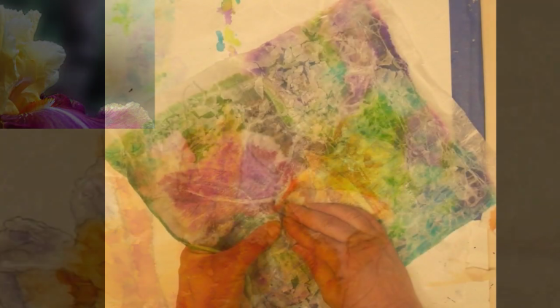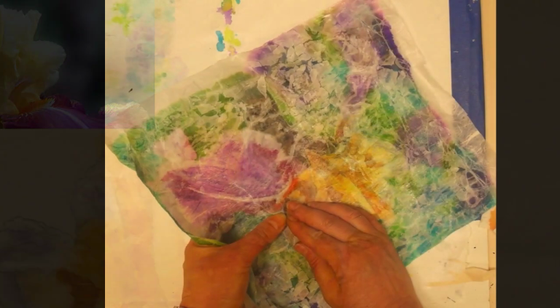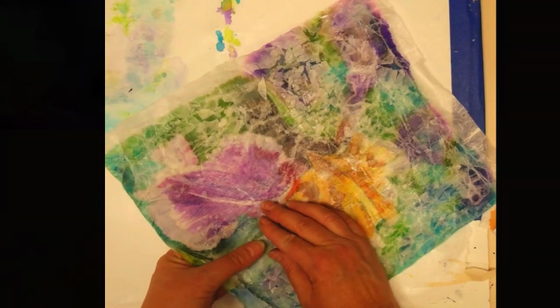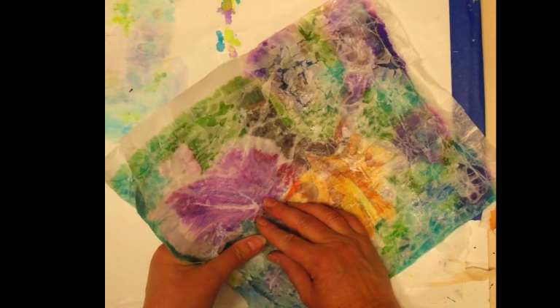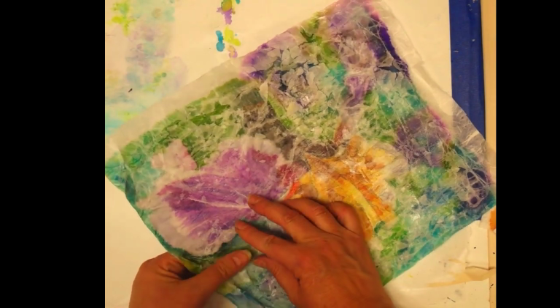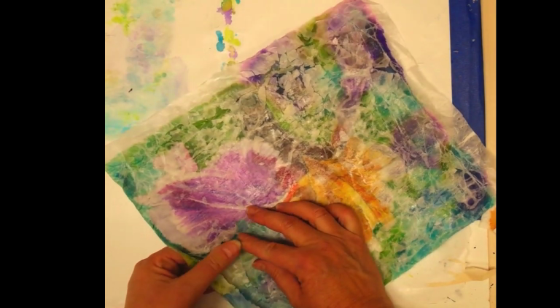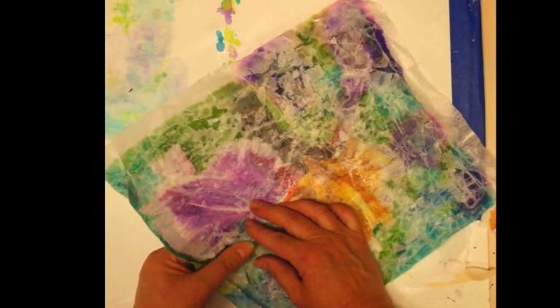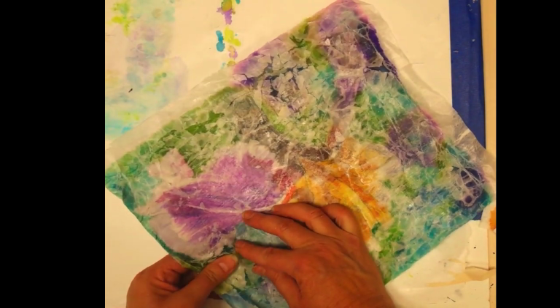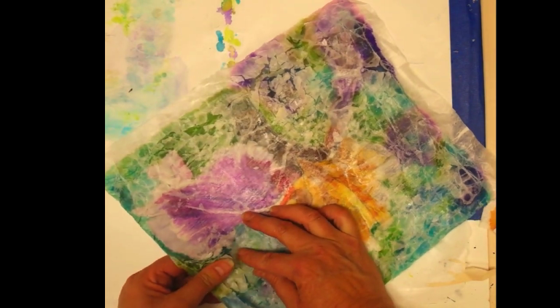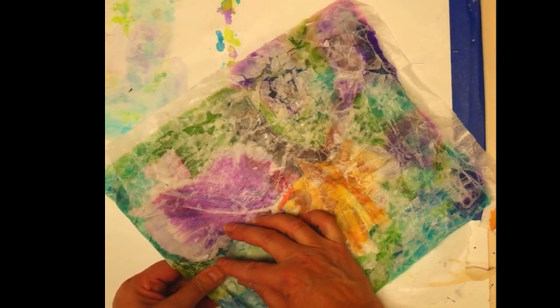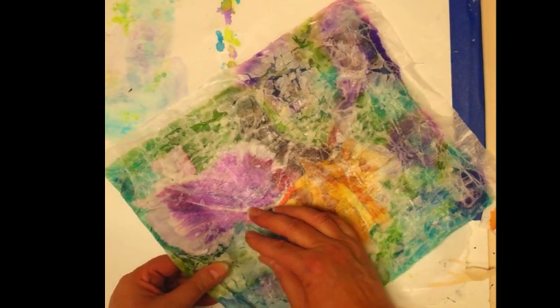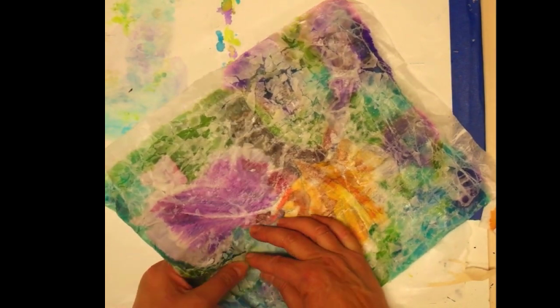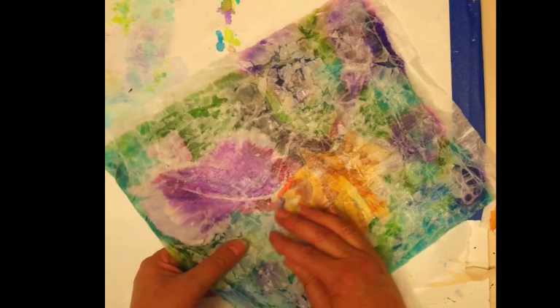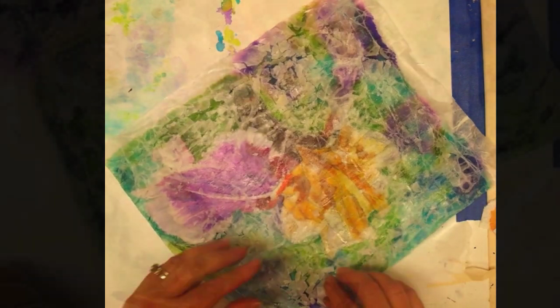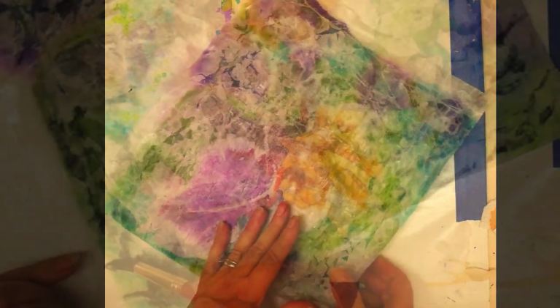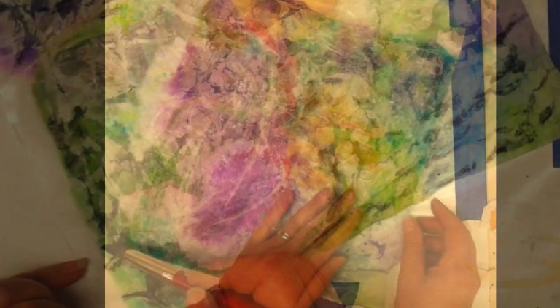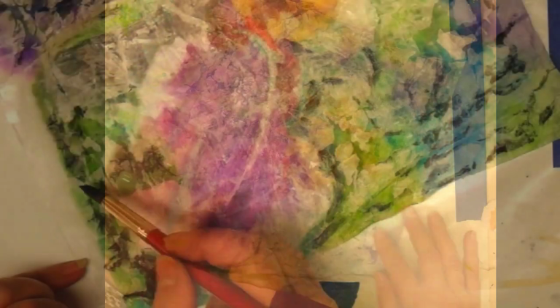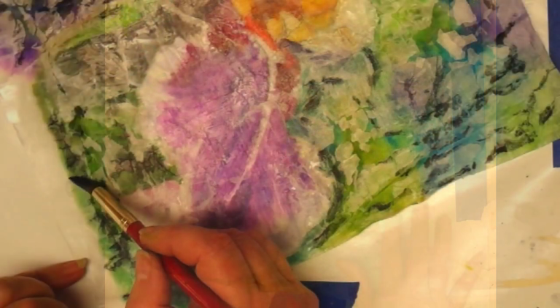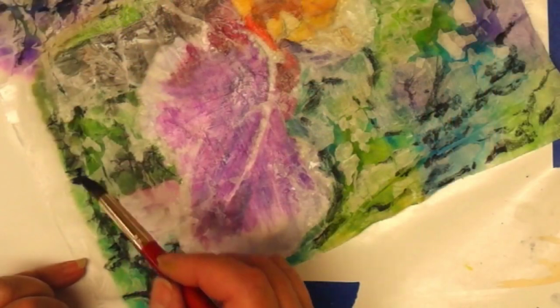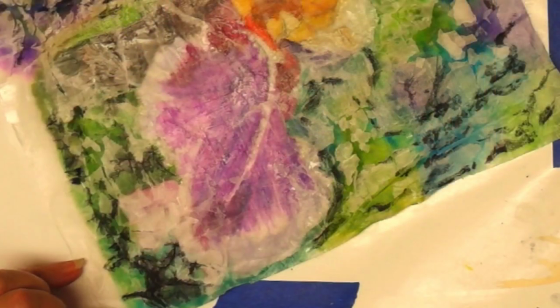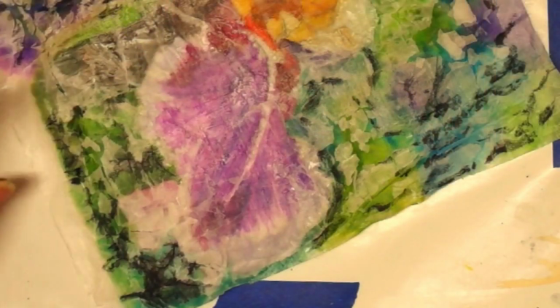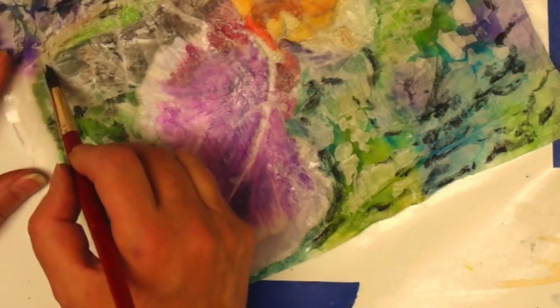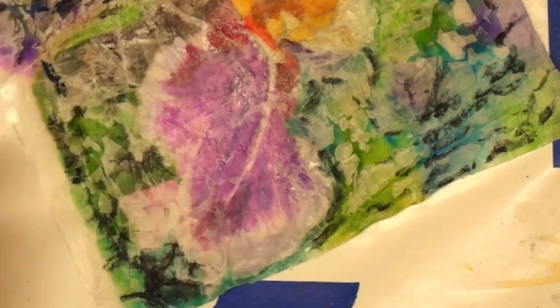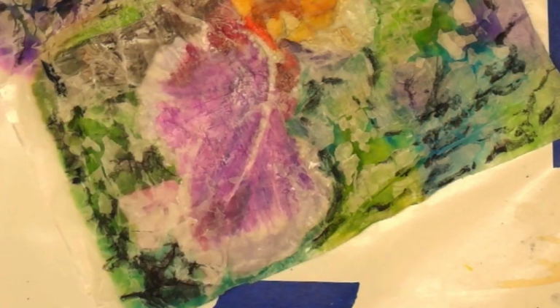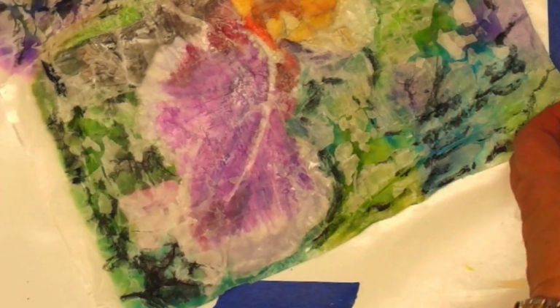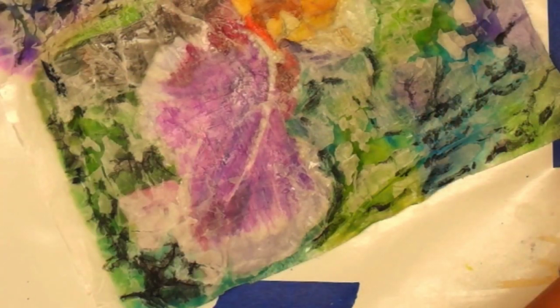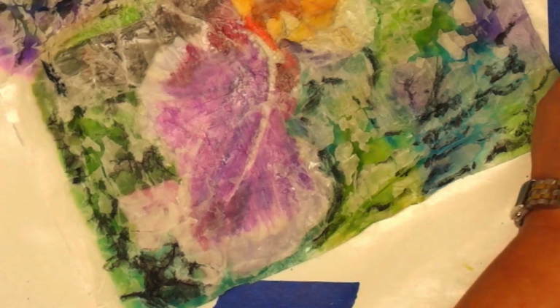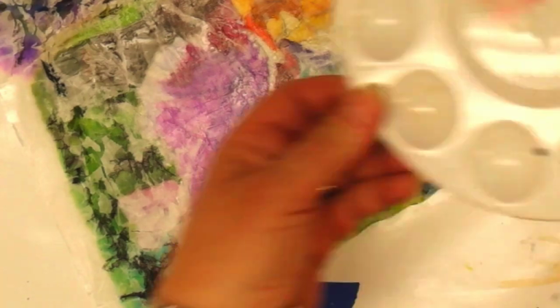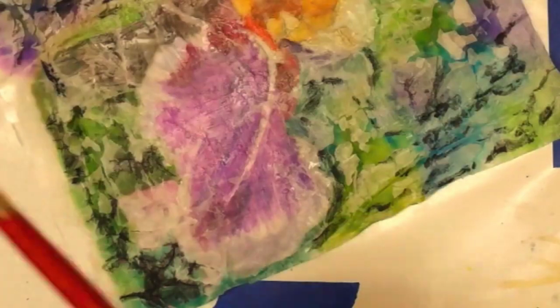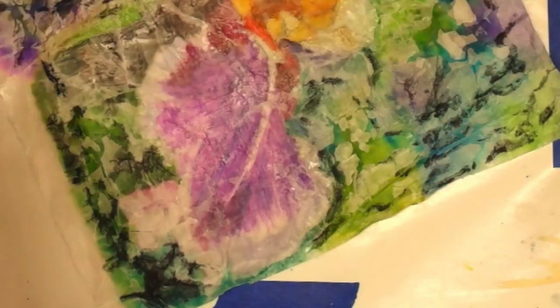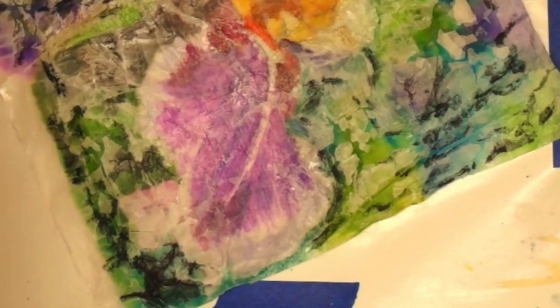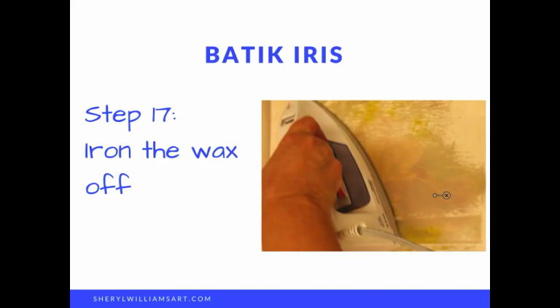At this point our whole painting is covered in wax and we're cracking it to put in the batik lines. The batik lines are then added in black inside the cracks.